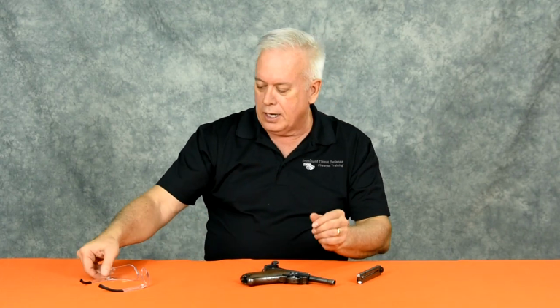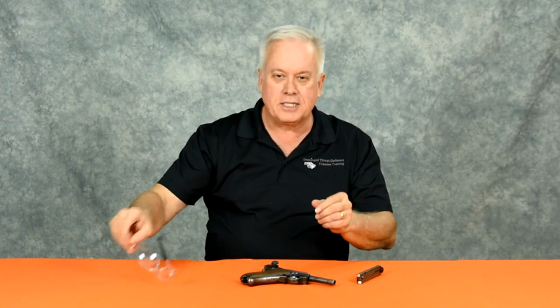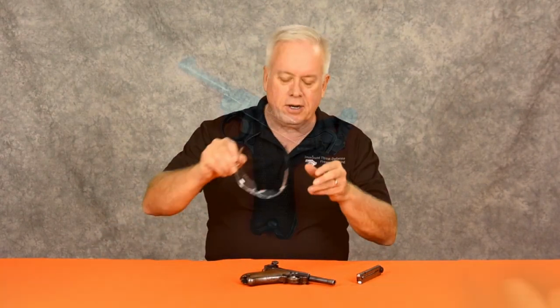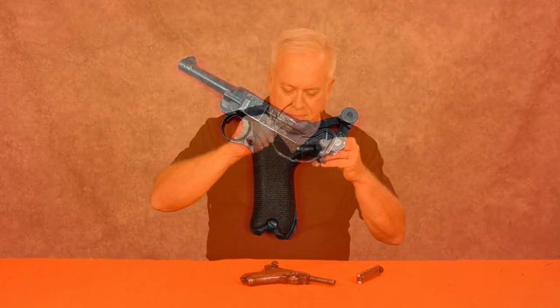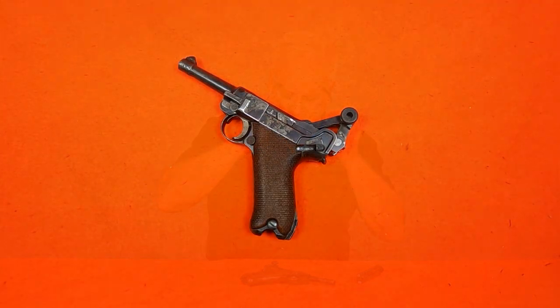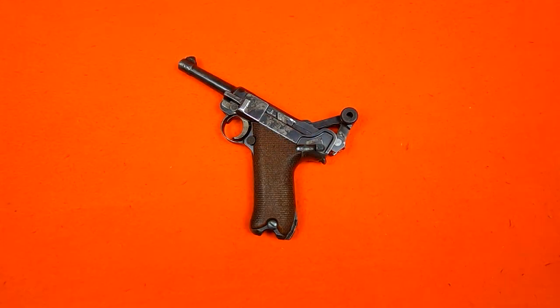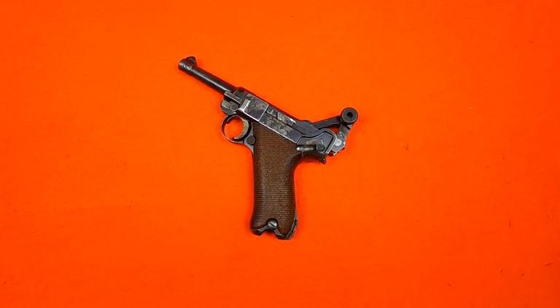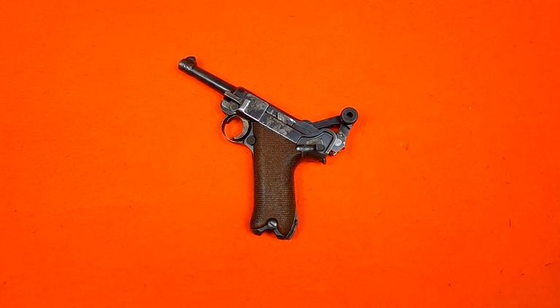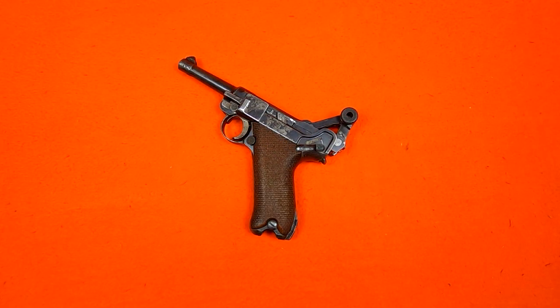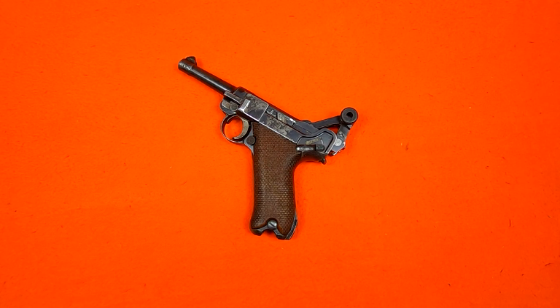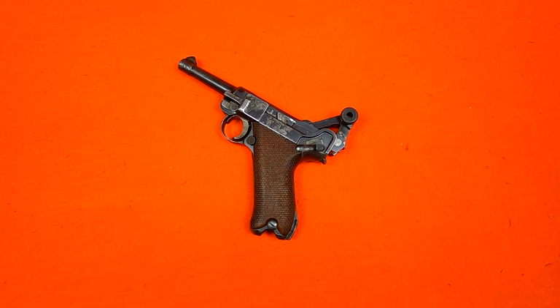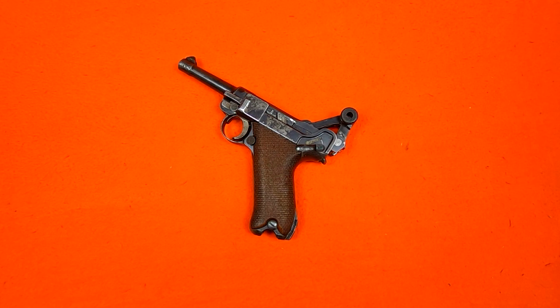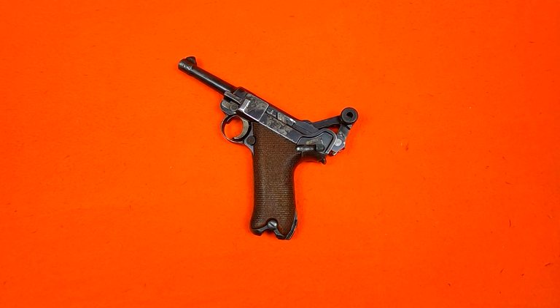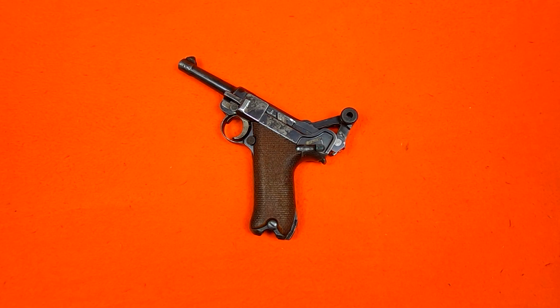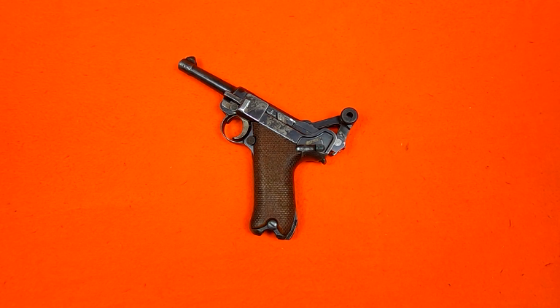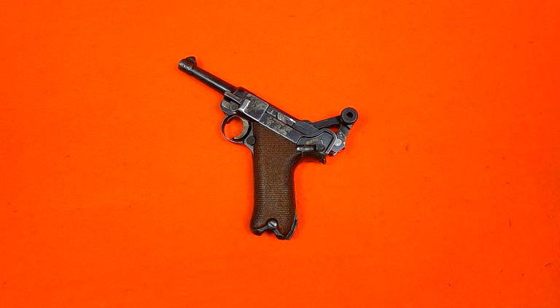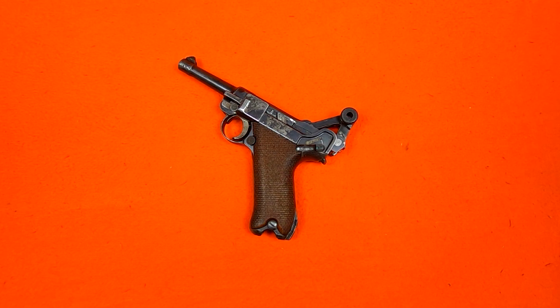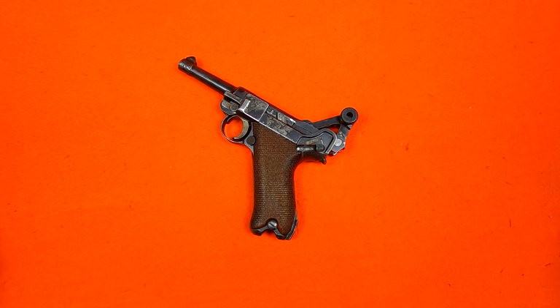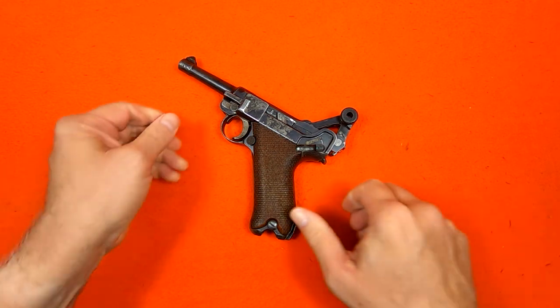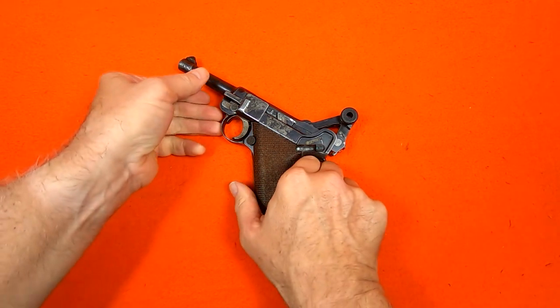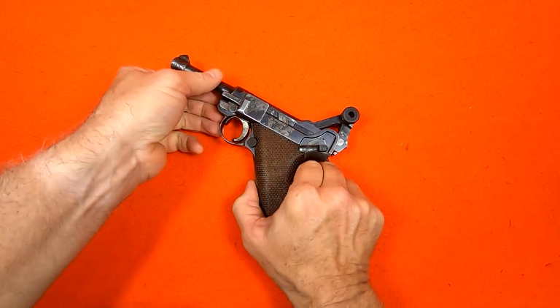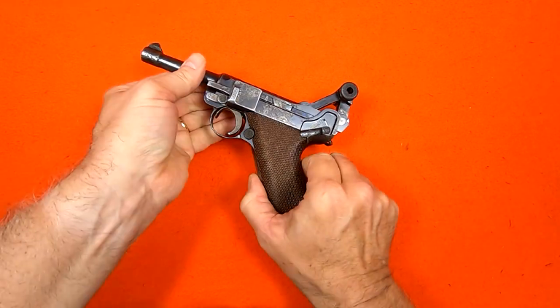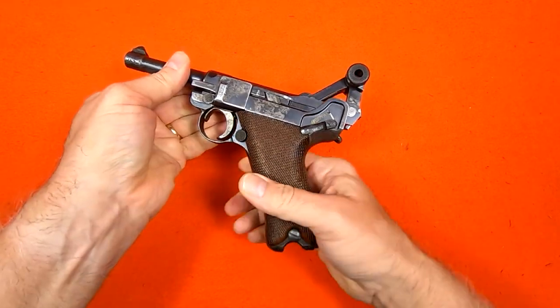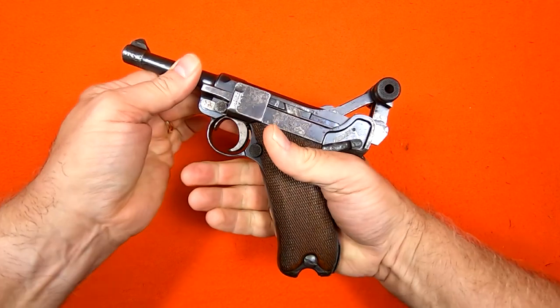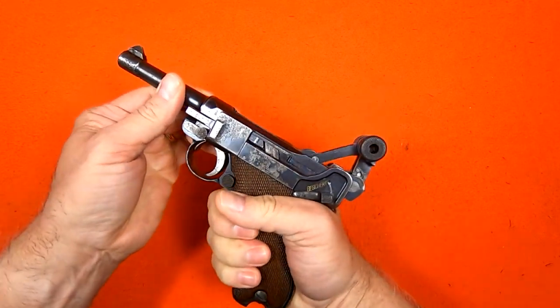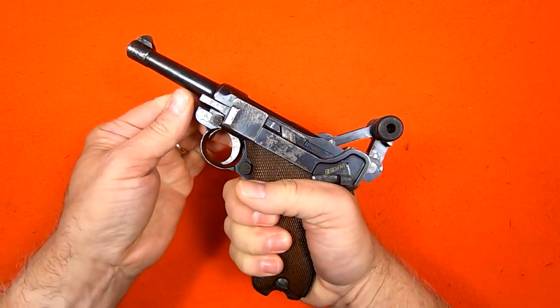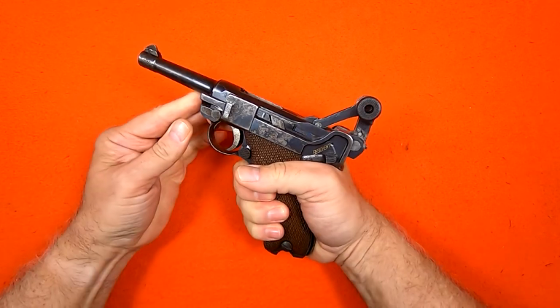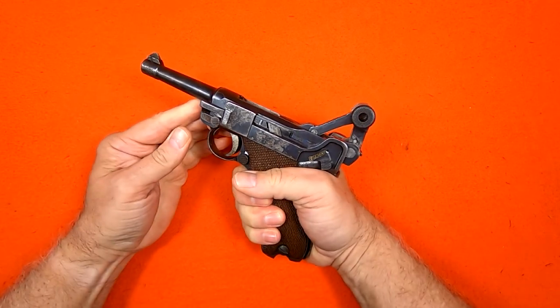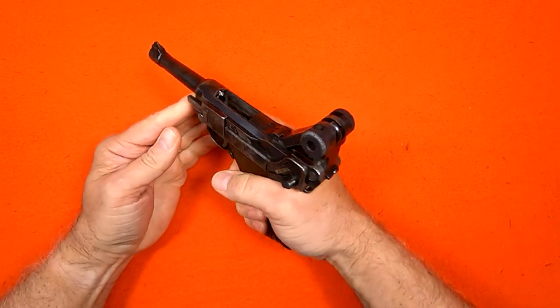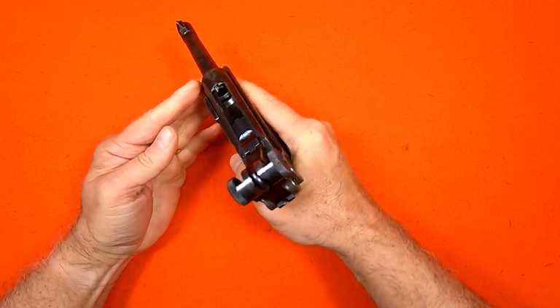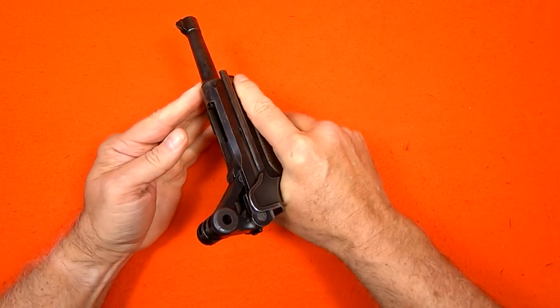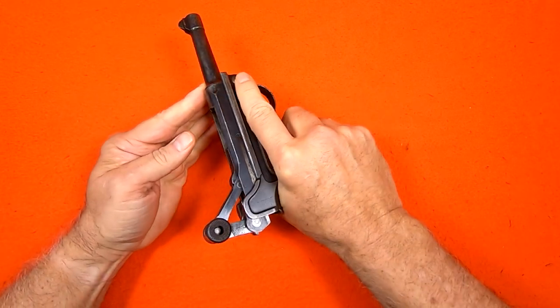All right, let's get started. The Luger, more so than most pistols I've worked on, is one that you want to make extra sure it's unloaded, because it can be unintentionally discharged even after you take it apart.